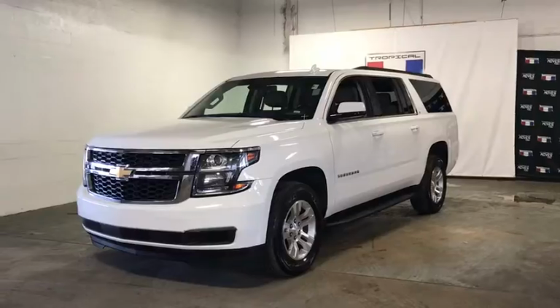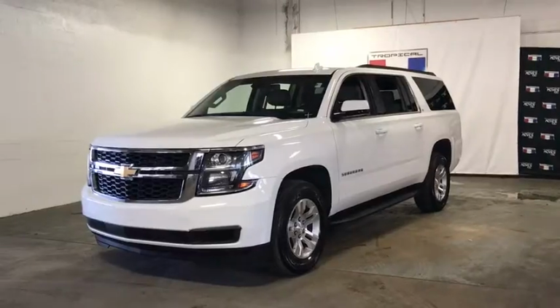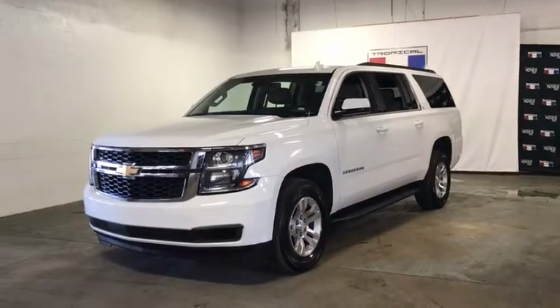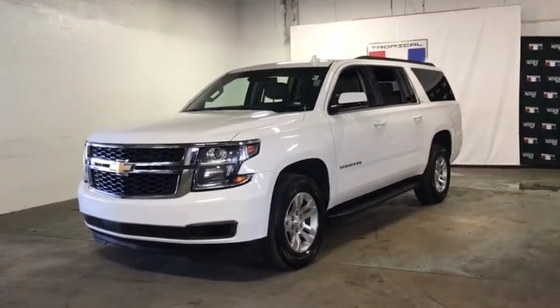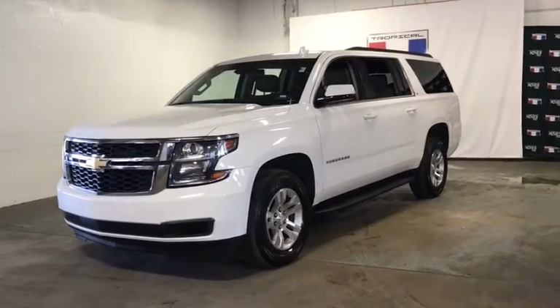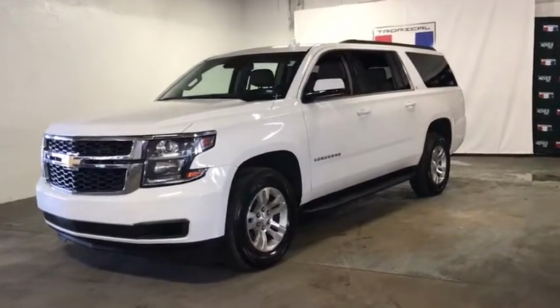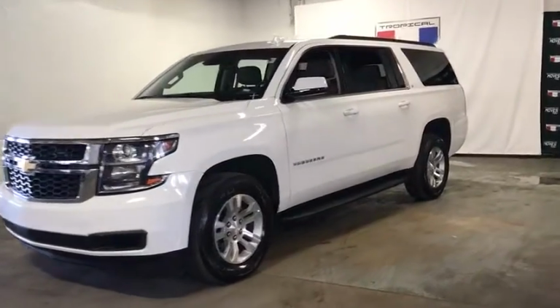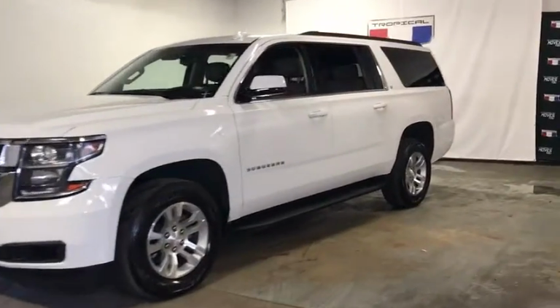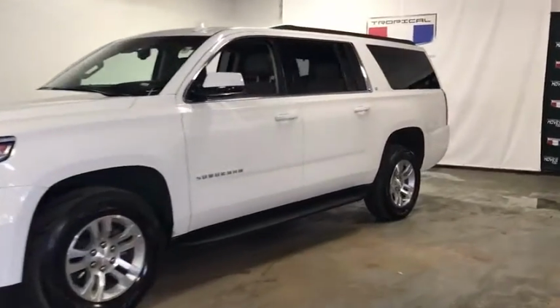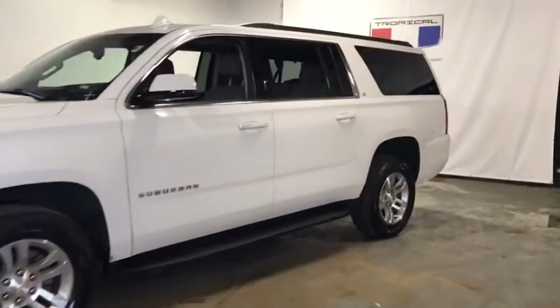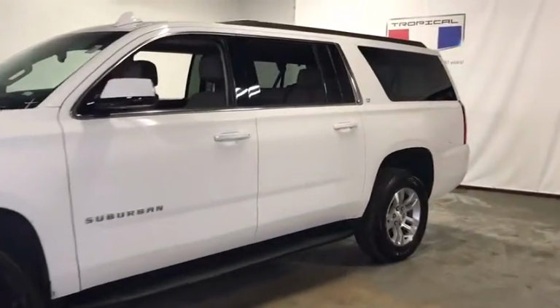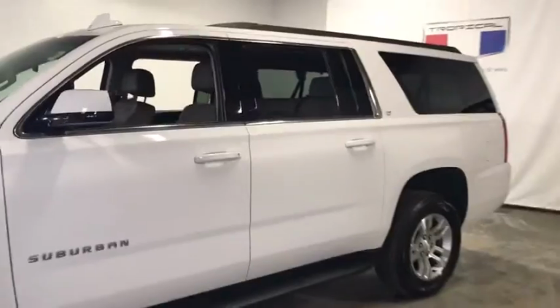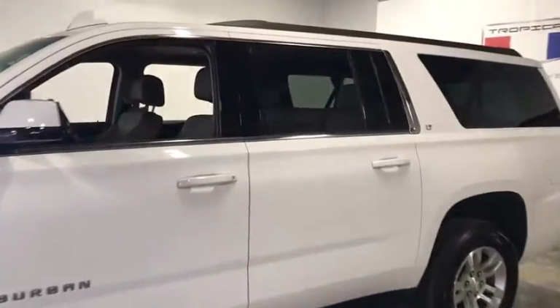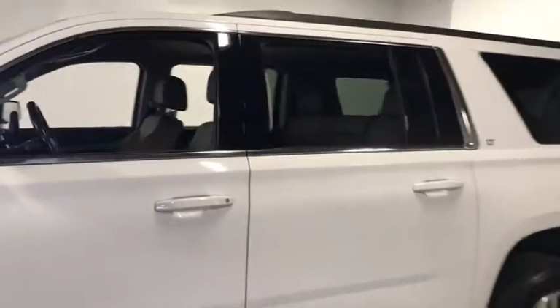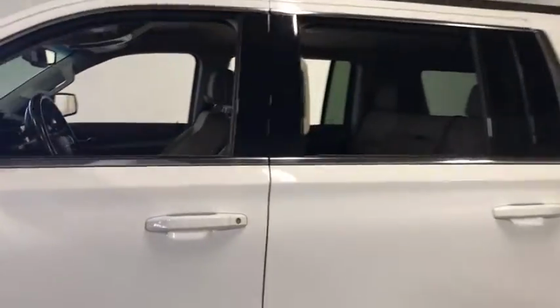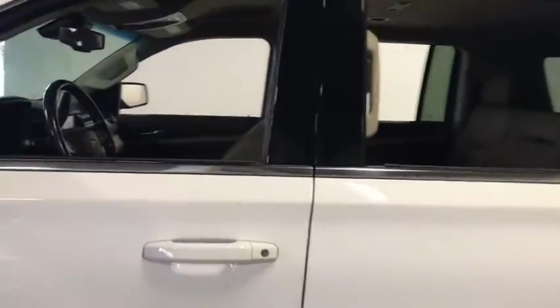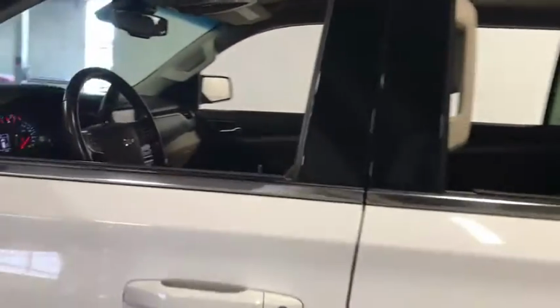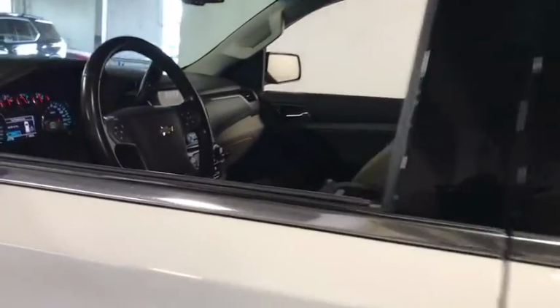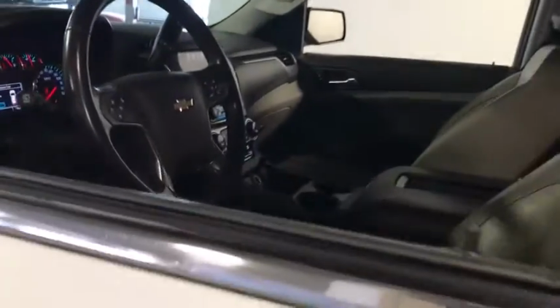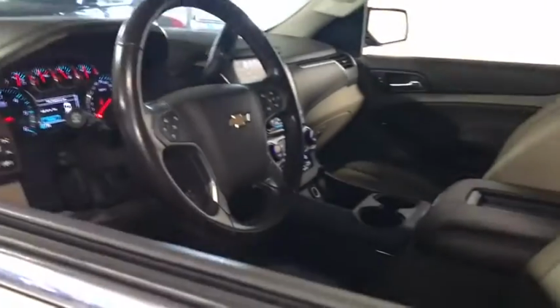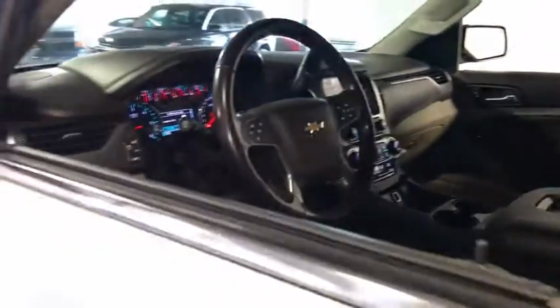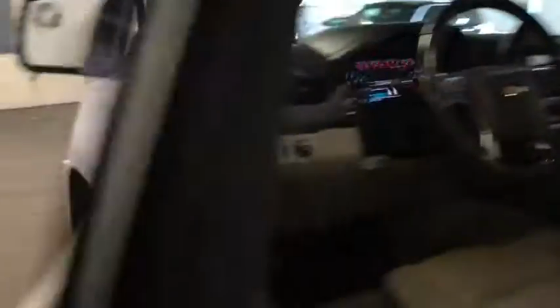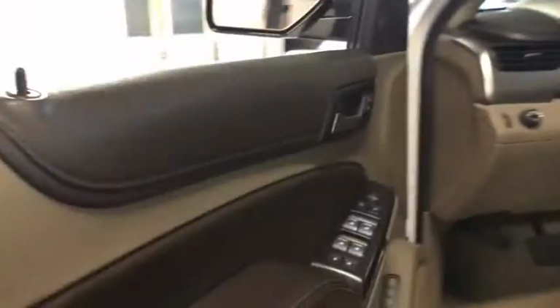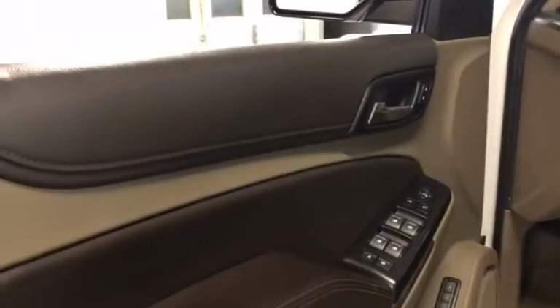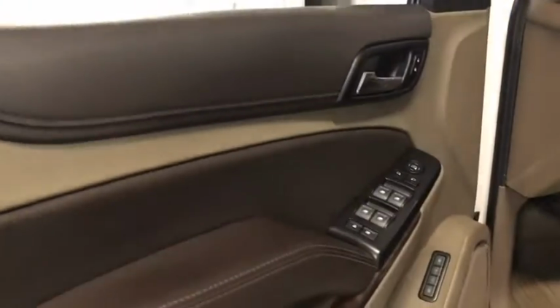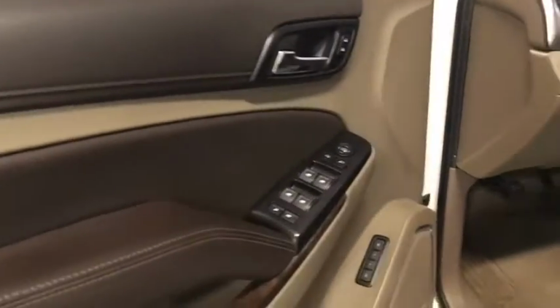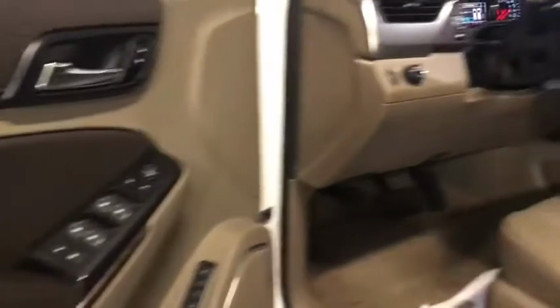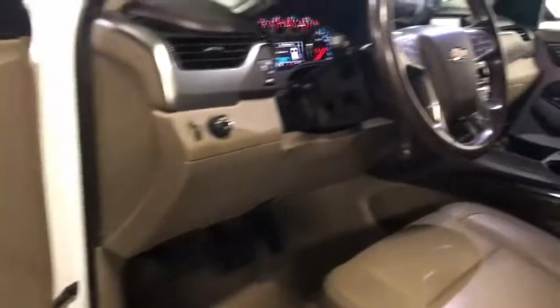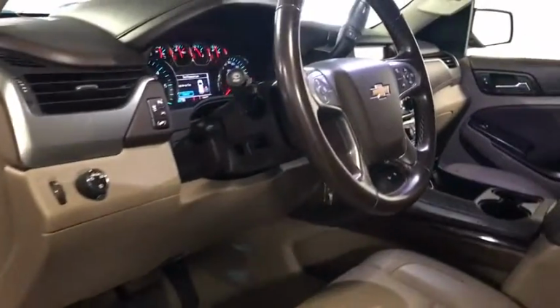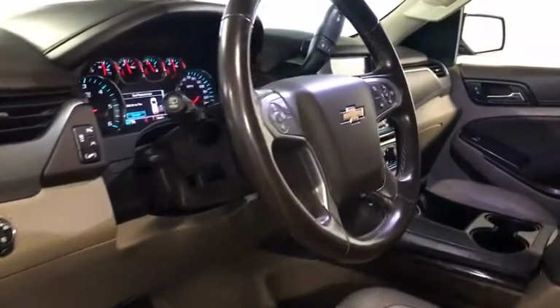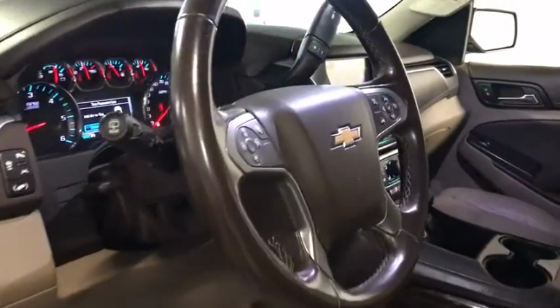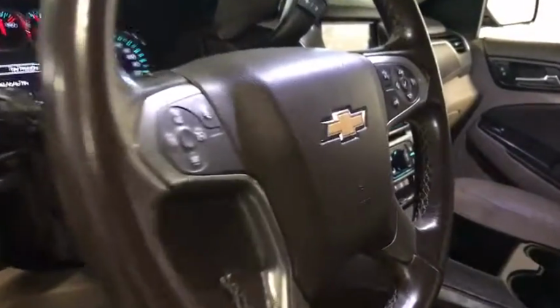Looking for the right vehicle? Check out the 2019 Chevrolet Suburban. Suburban excels at towing heavy trailers, hauling loads of people and gear, and enduring hard use and rugged terrain. This vehicle has less than 60,000 miles.